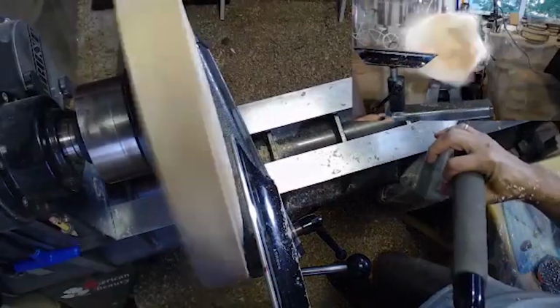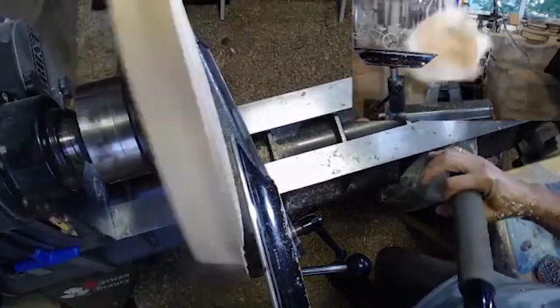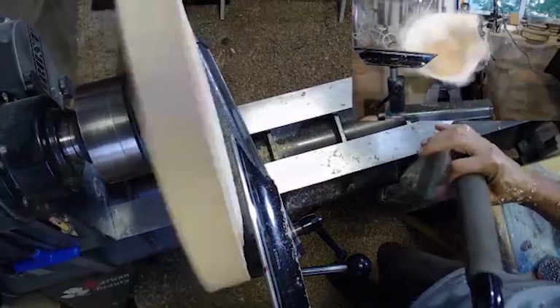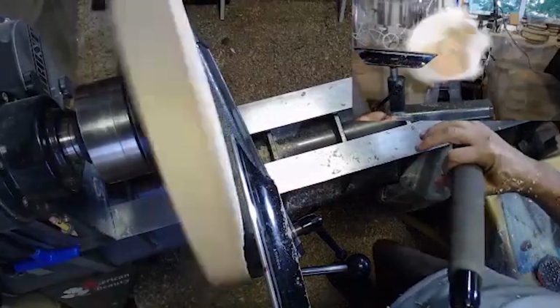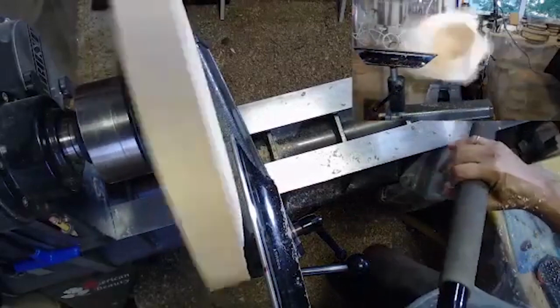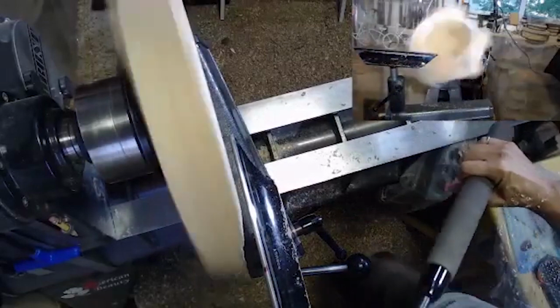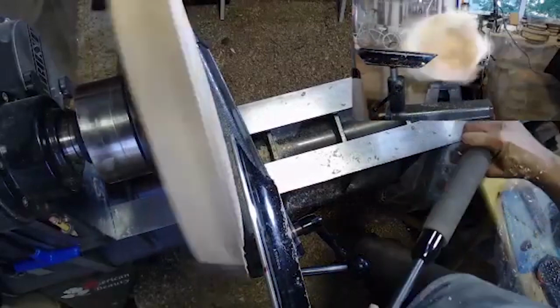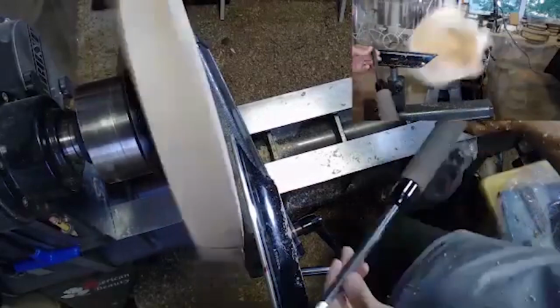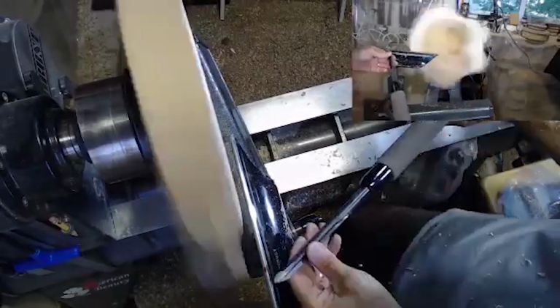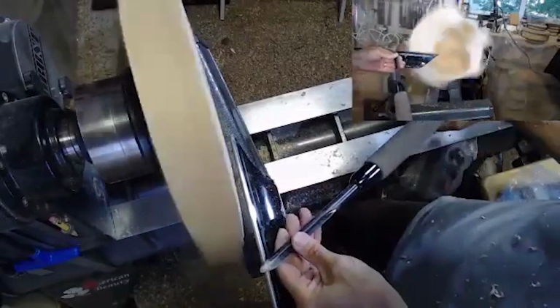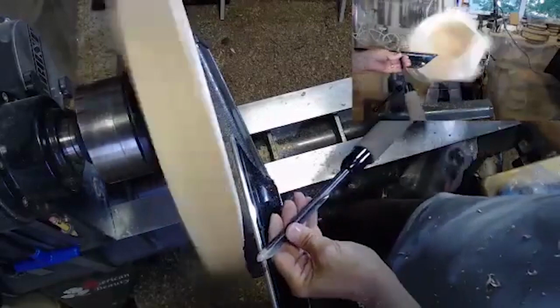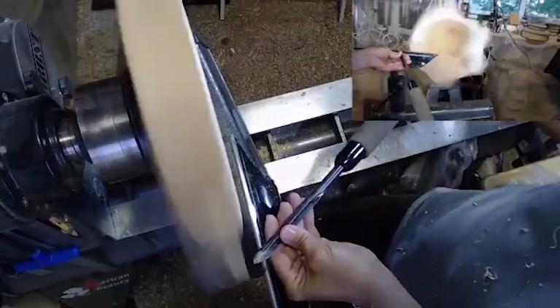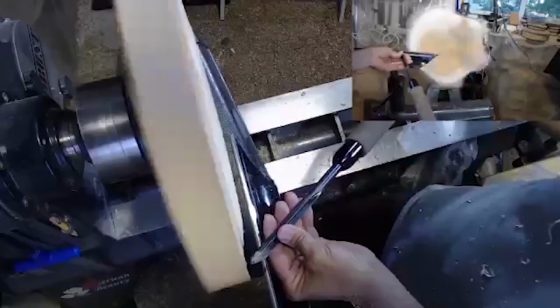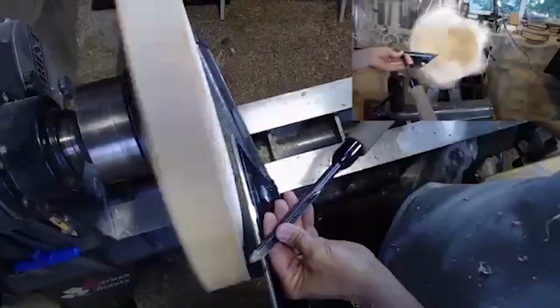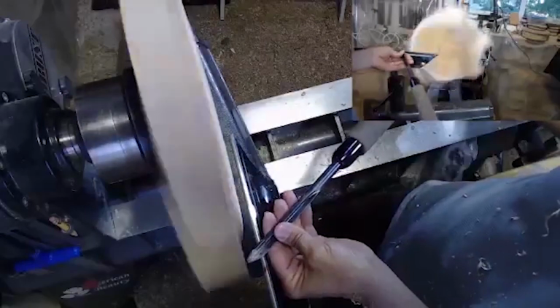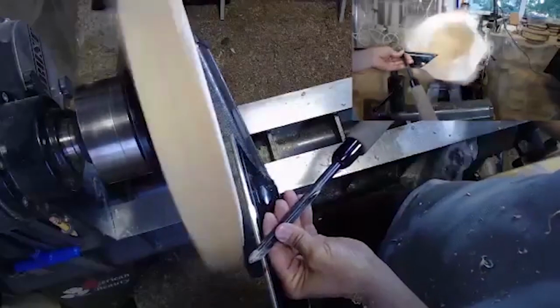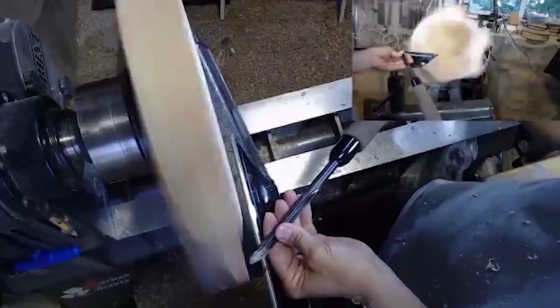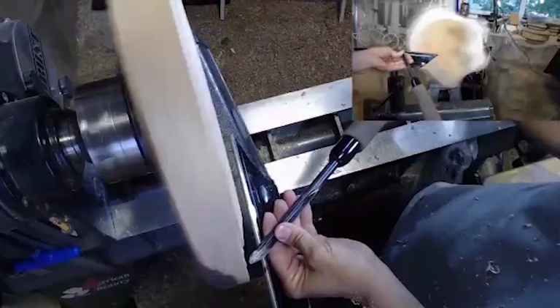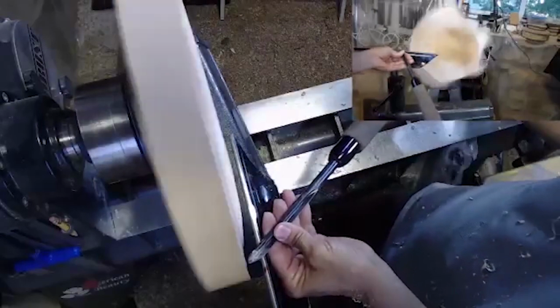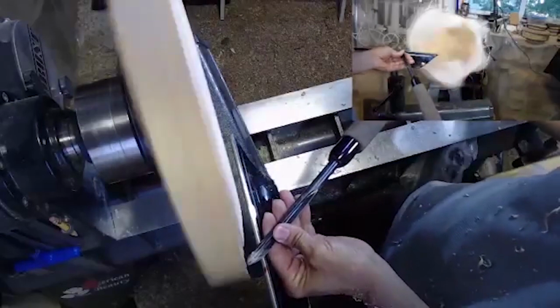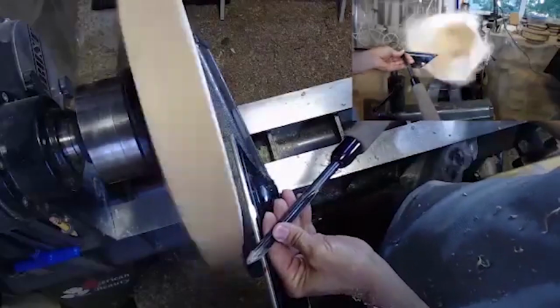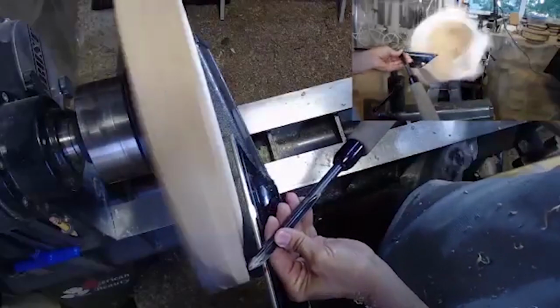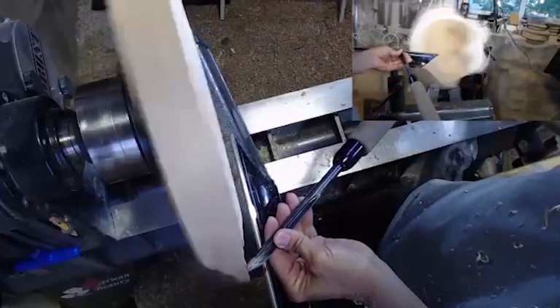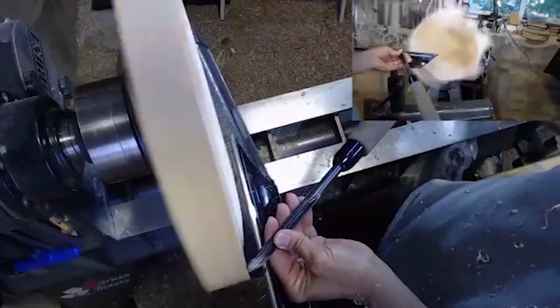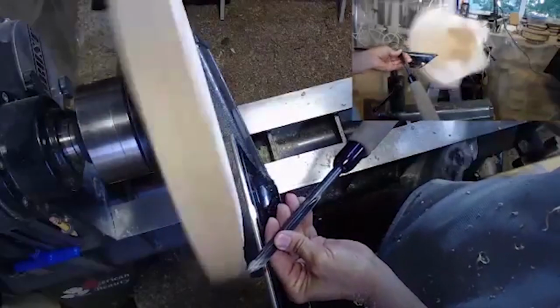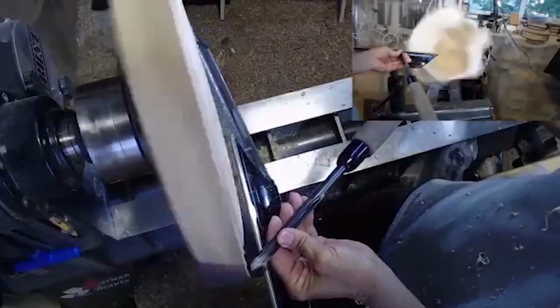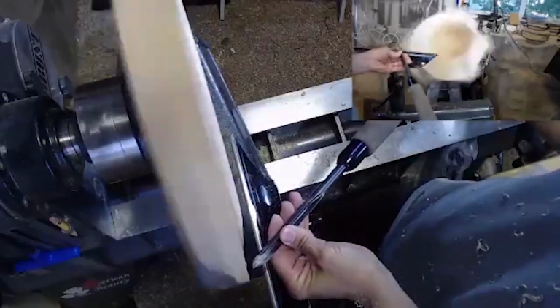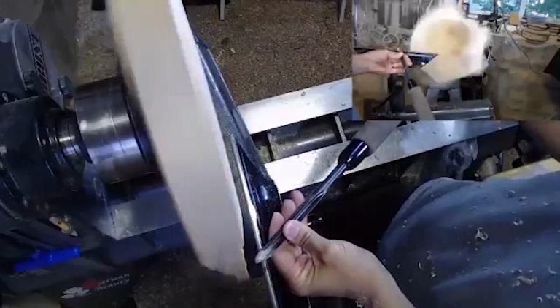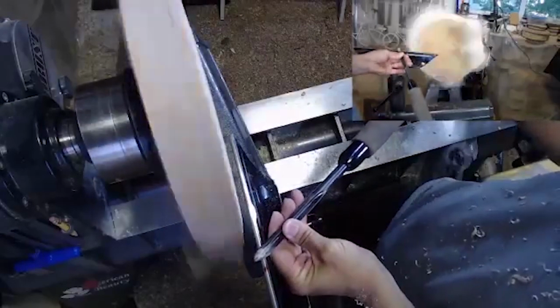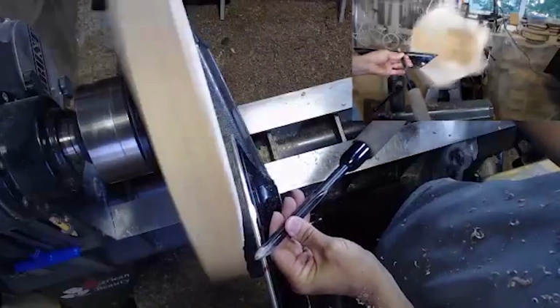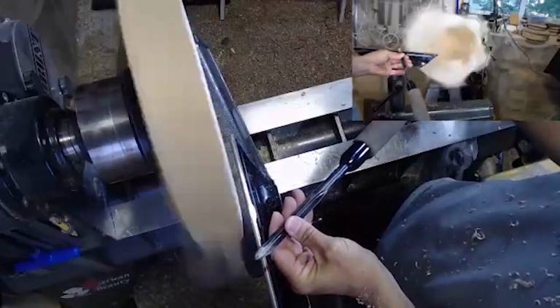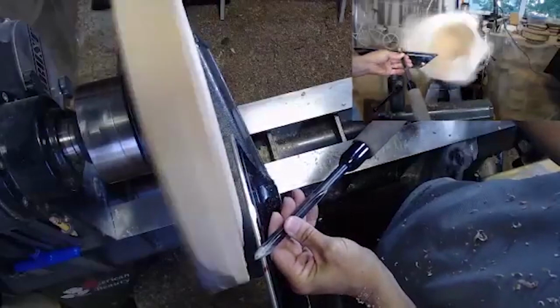That's the second cut. The third cut is basically just a regular push cut, and this is what I like to do for my finishing cuts.